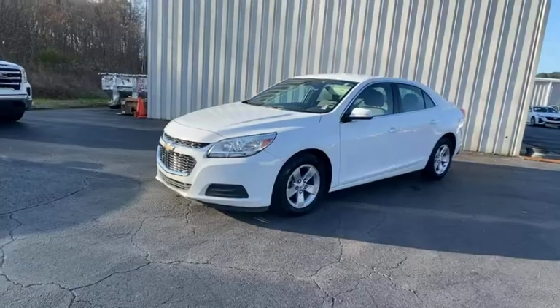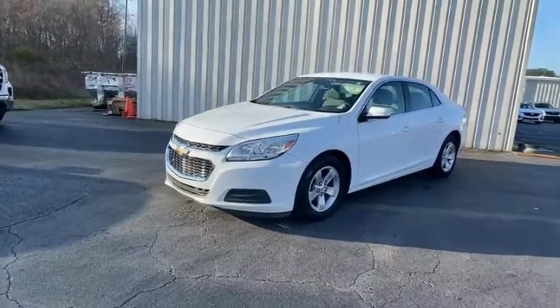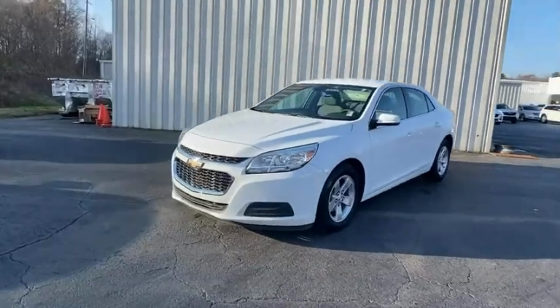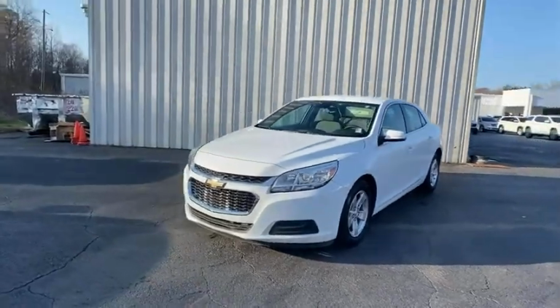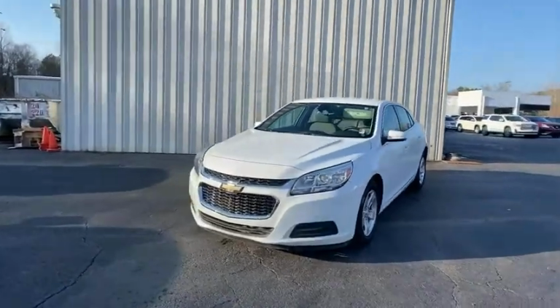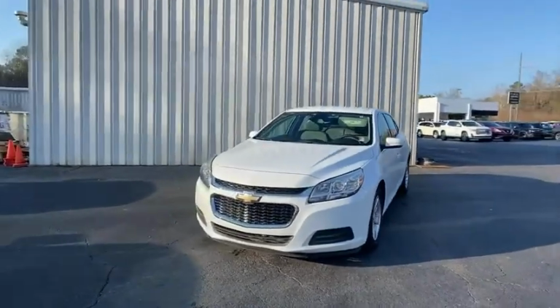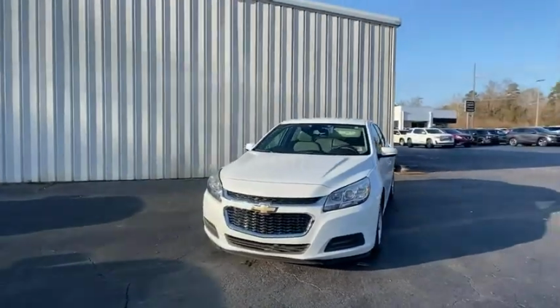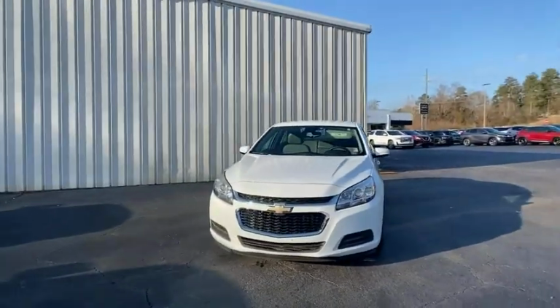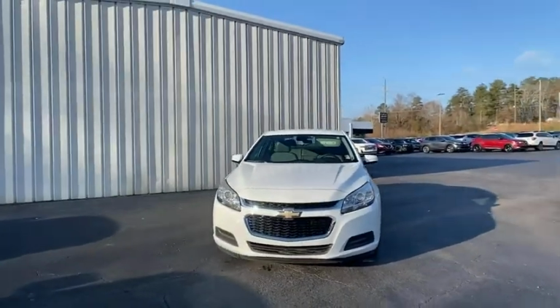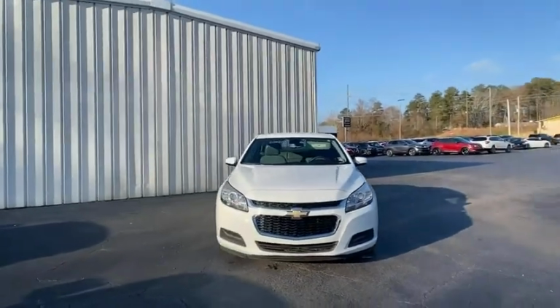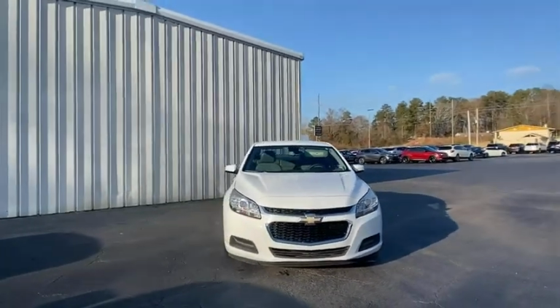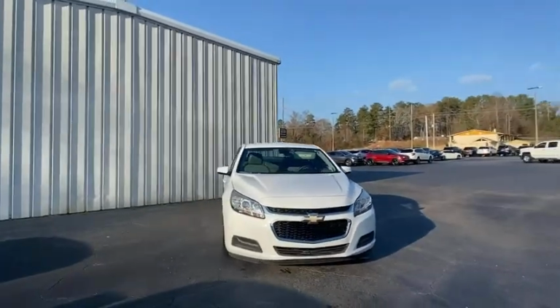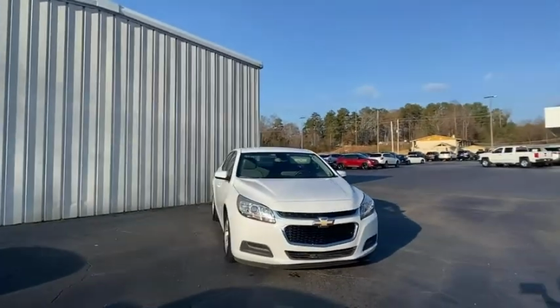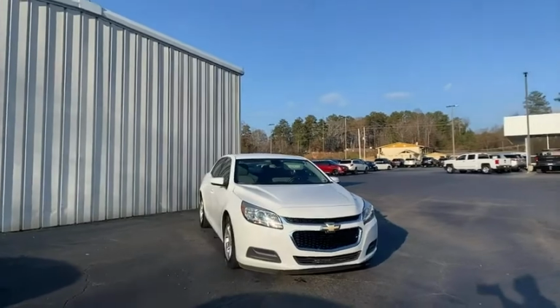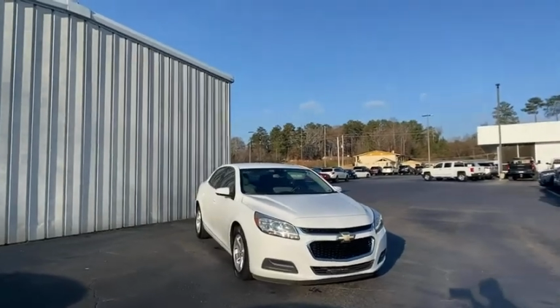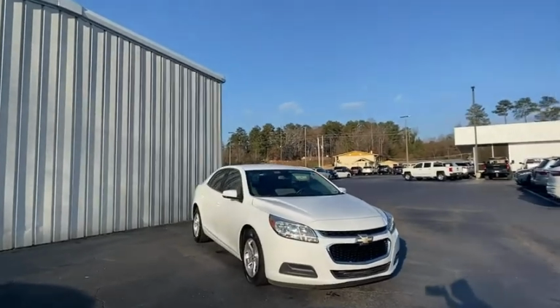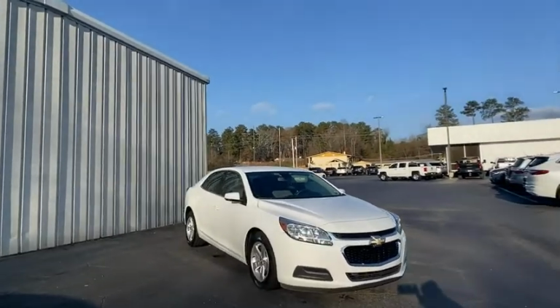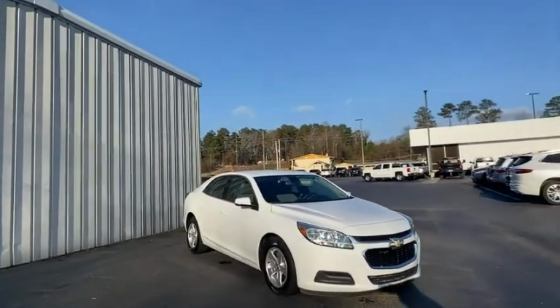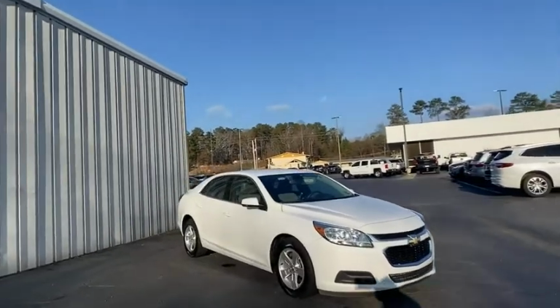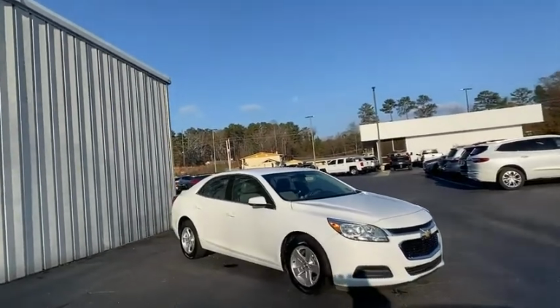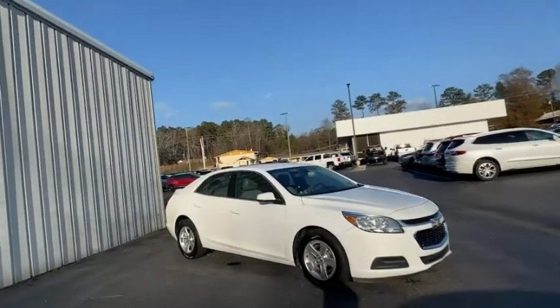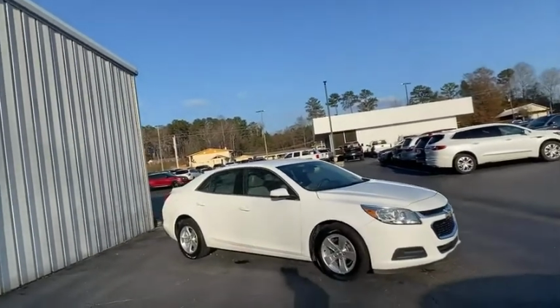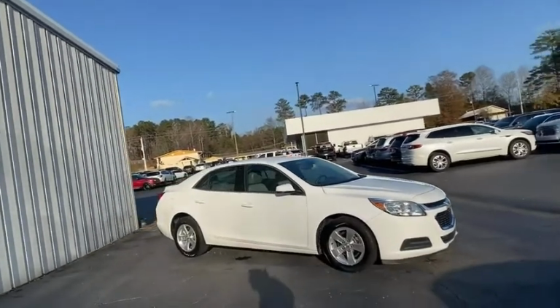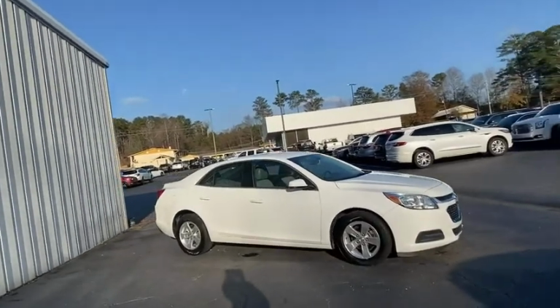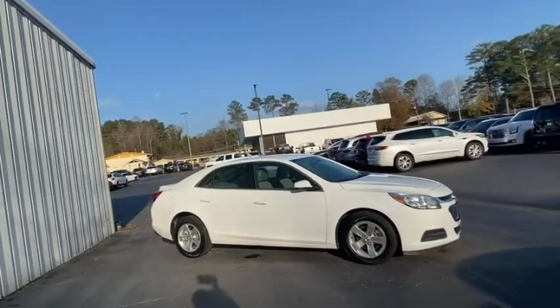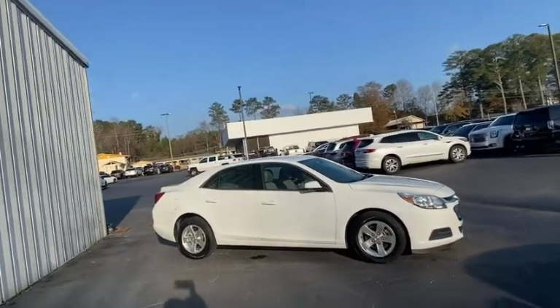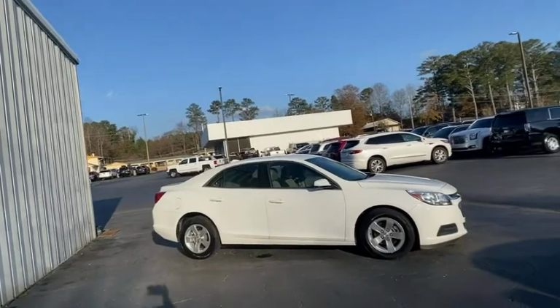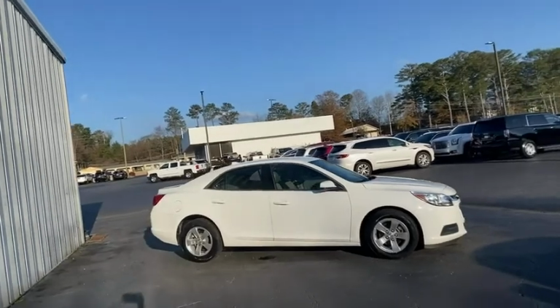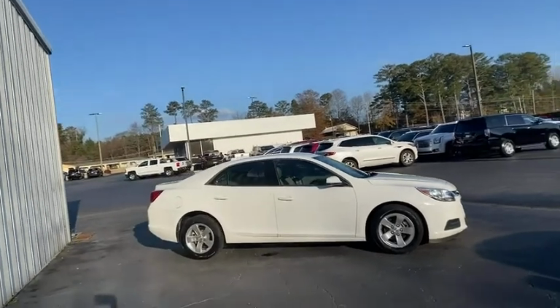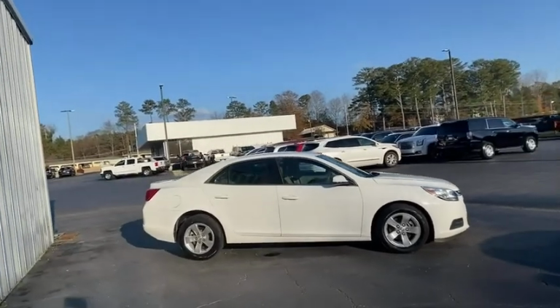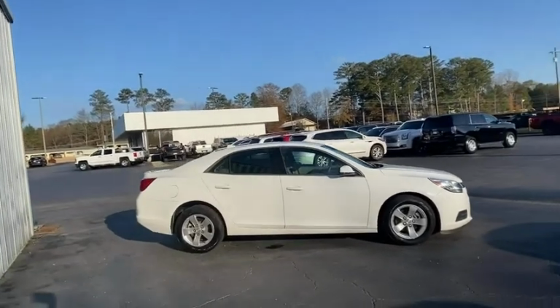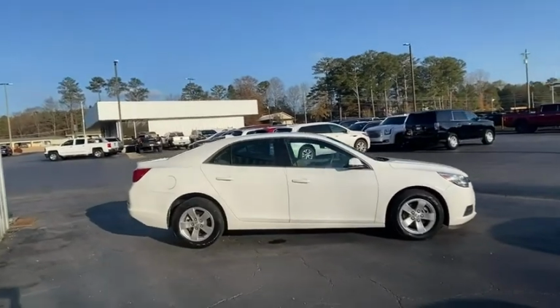Take a ride in the 2014 Chevrolet Malibu, a combination of performance and fuel economy. The Malibu is a great commuting car. This vehicle has less than 125,000 miles.